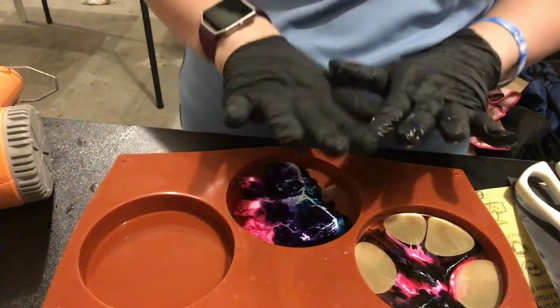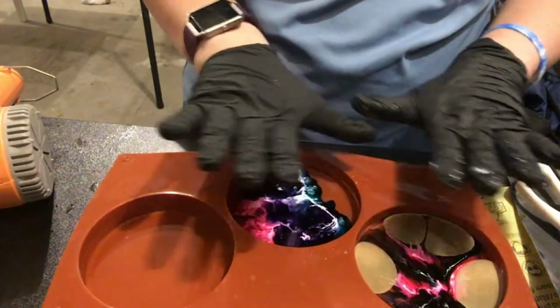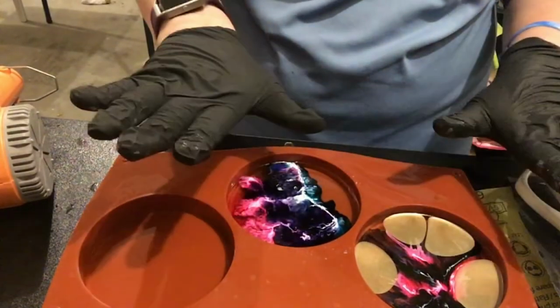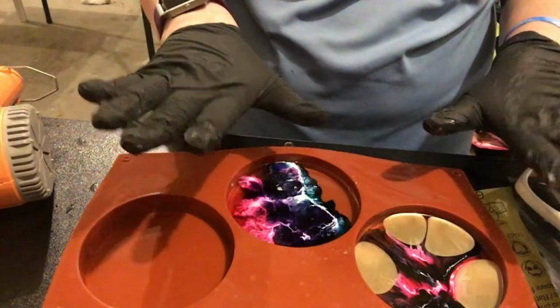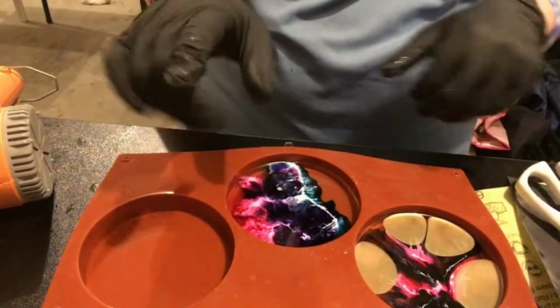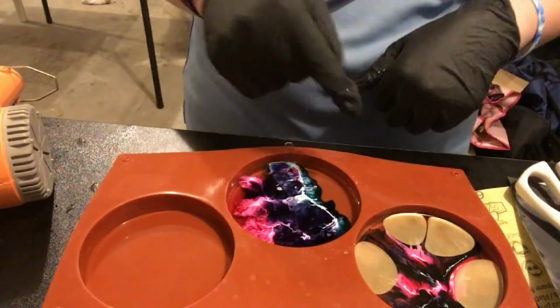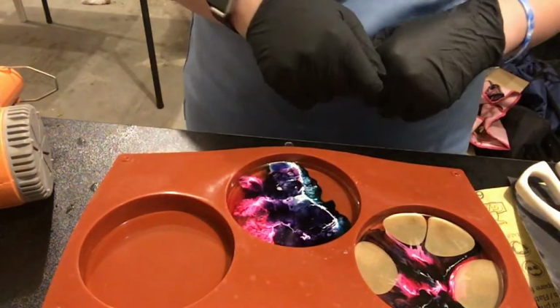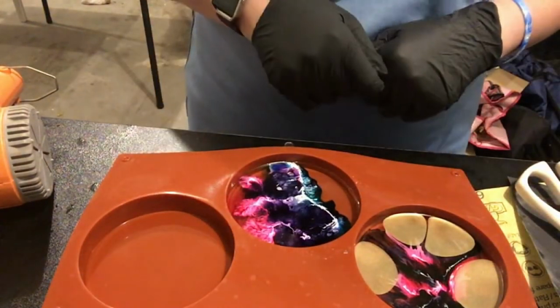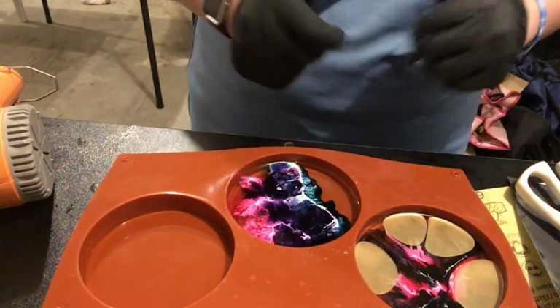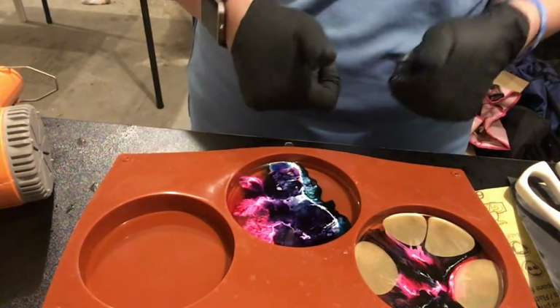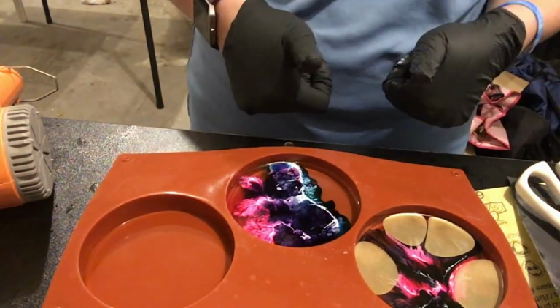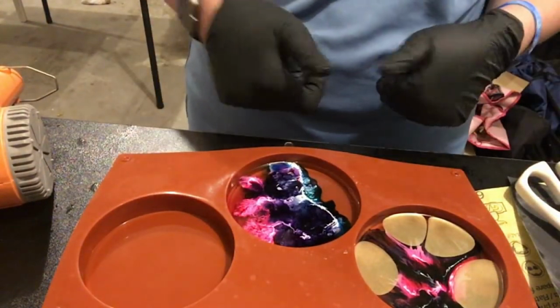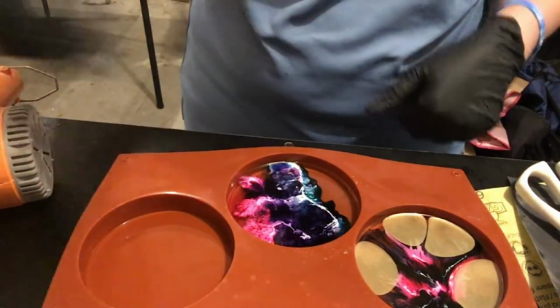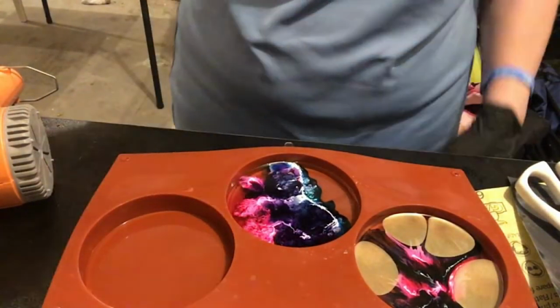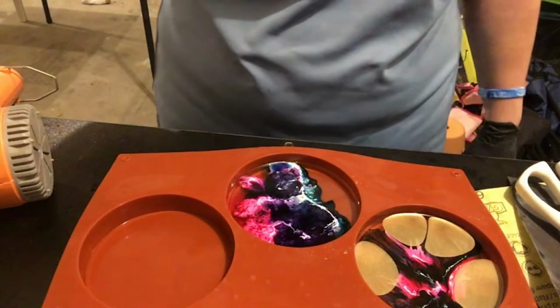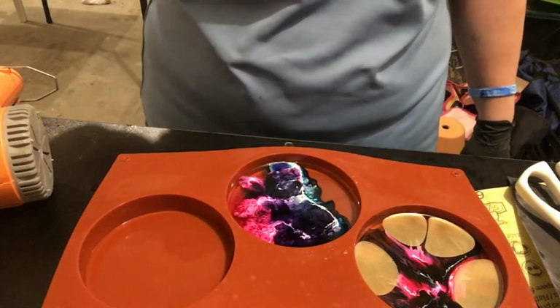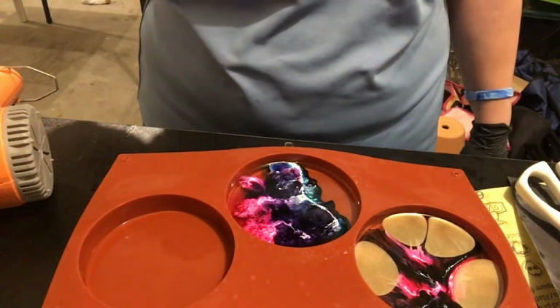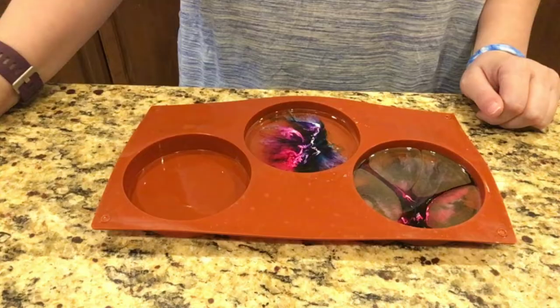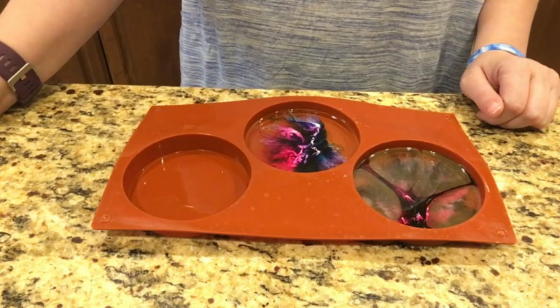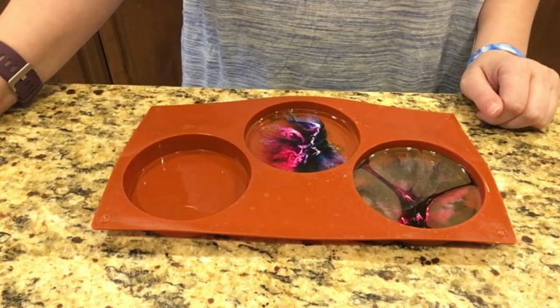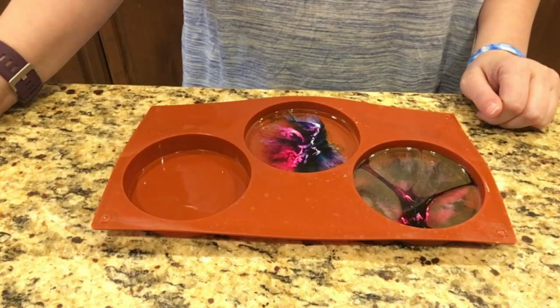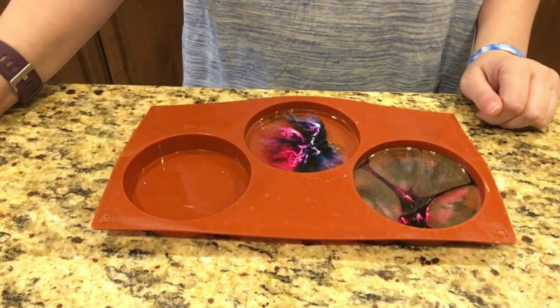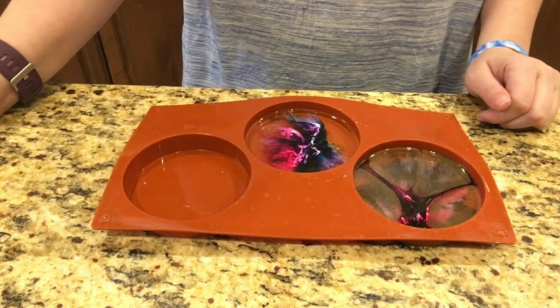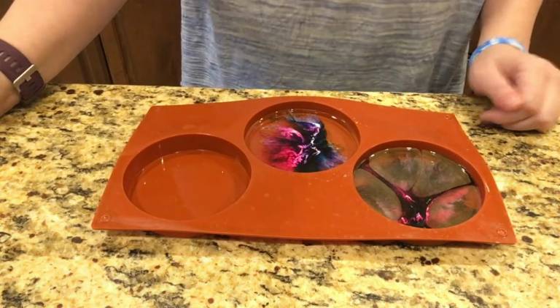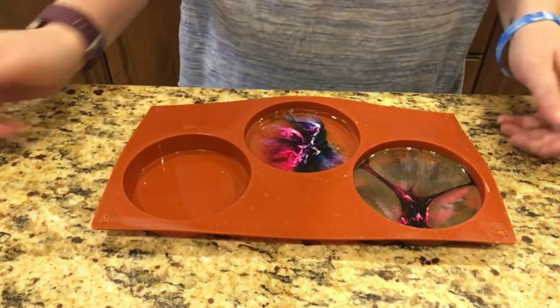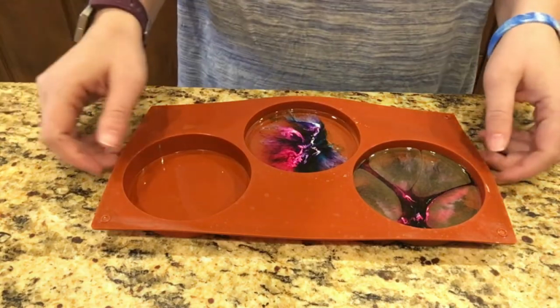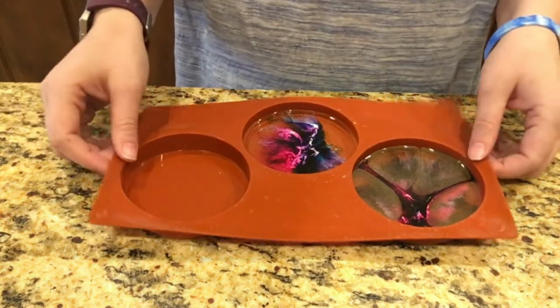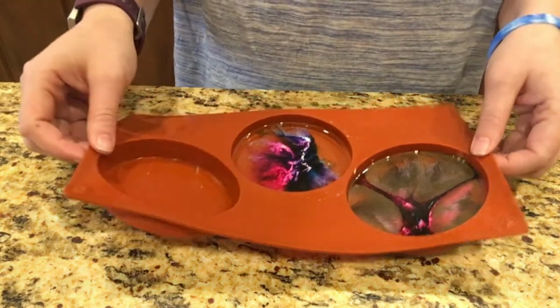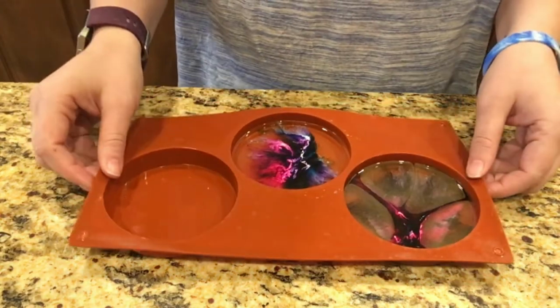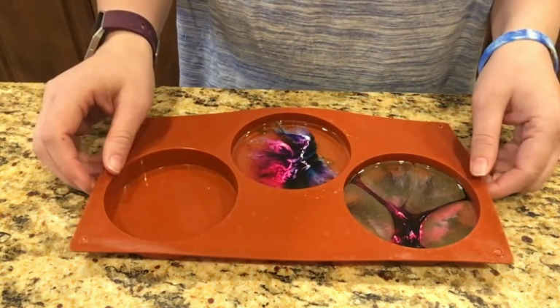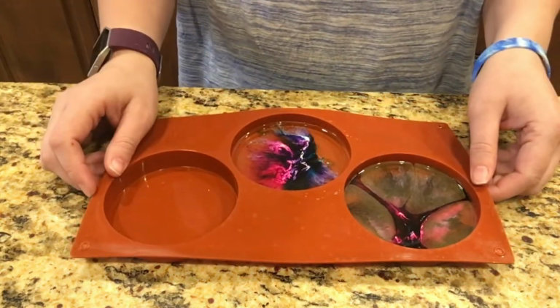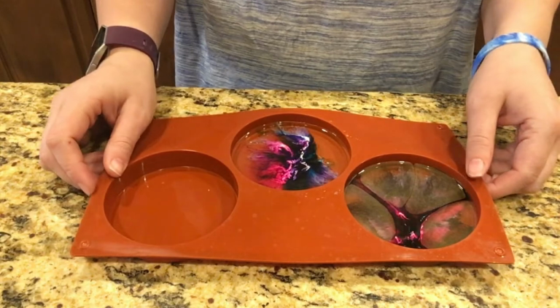Now we let them sit — do not touch them. We've let them rest all night, so let's pop these bad boys open.